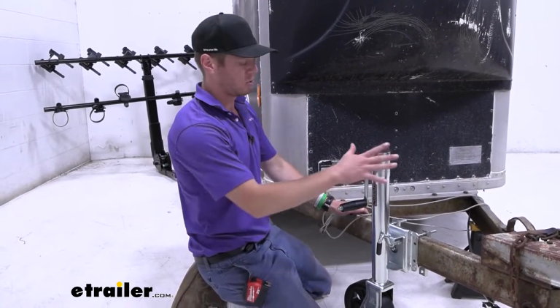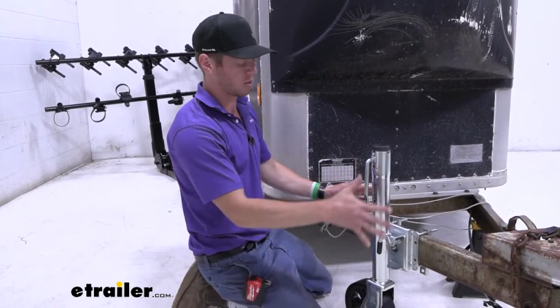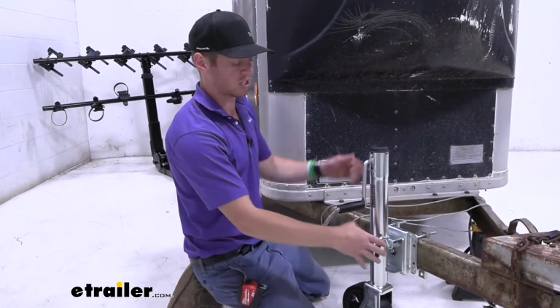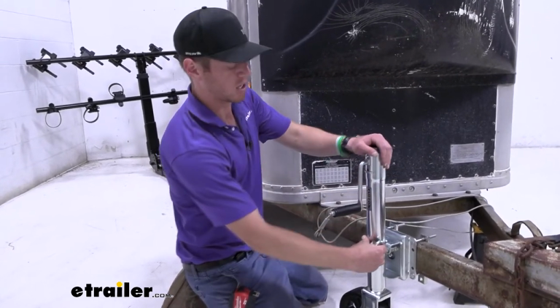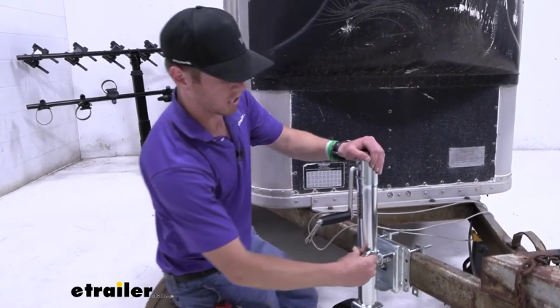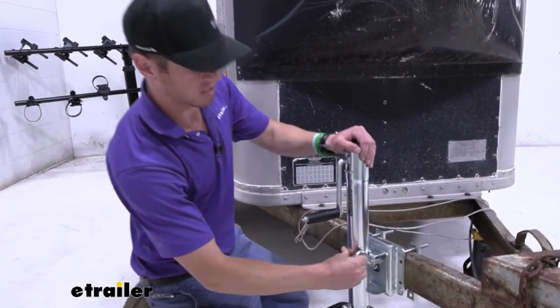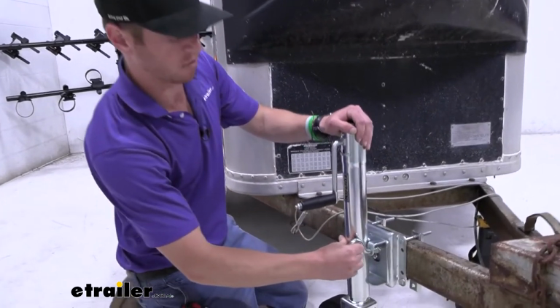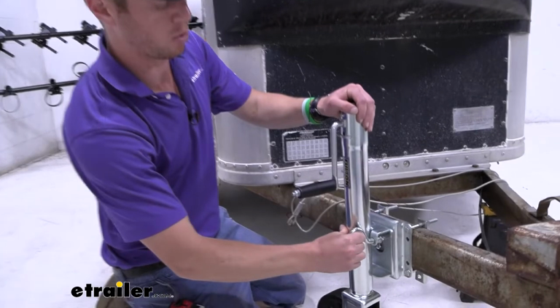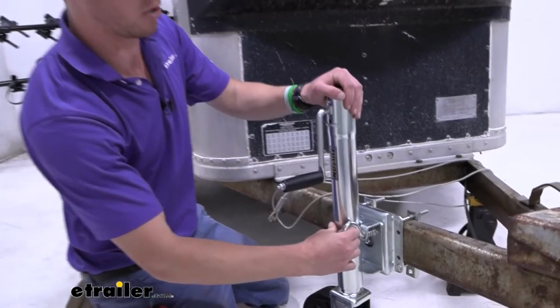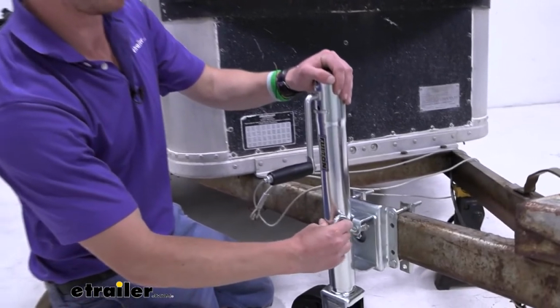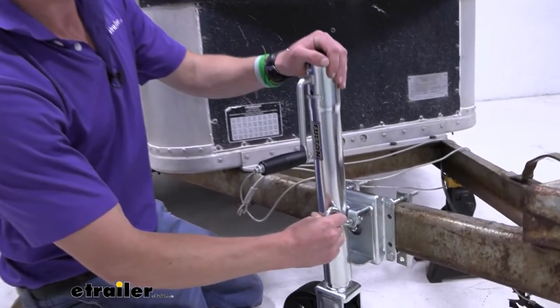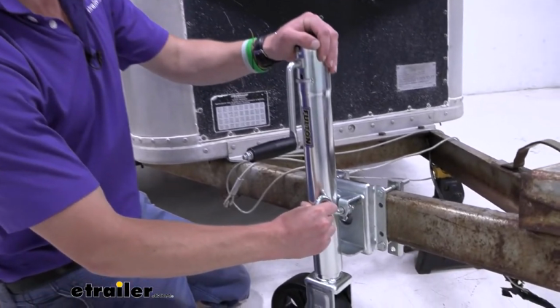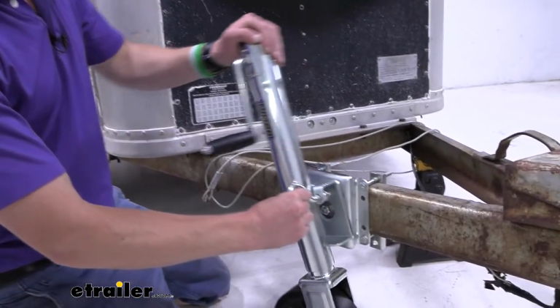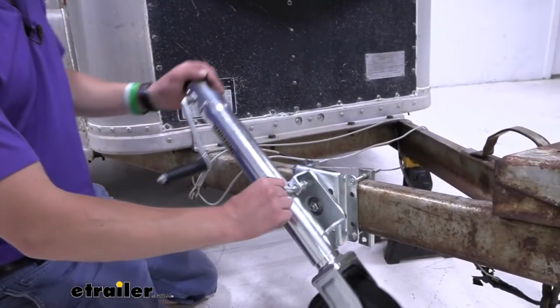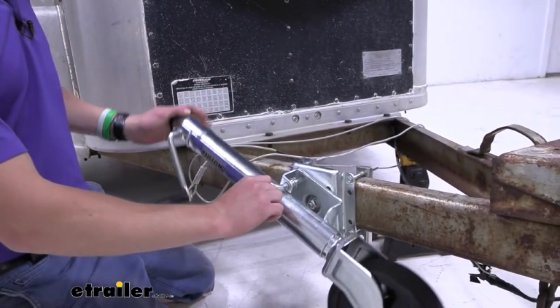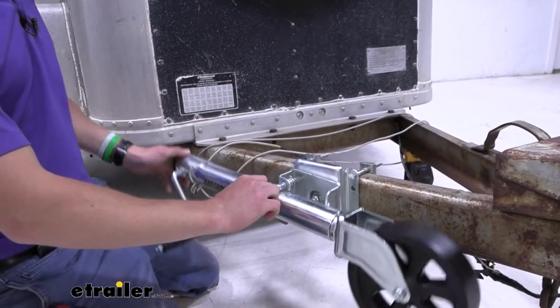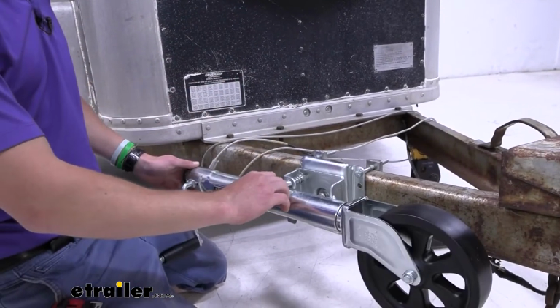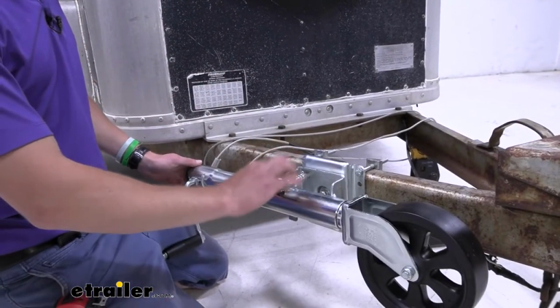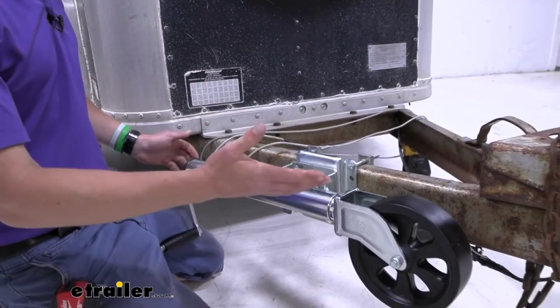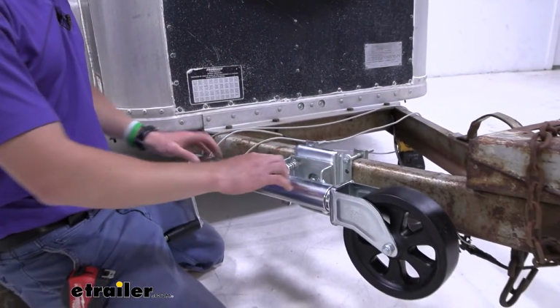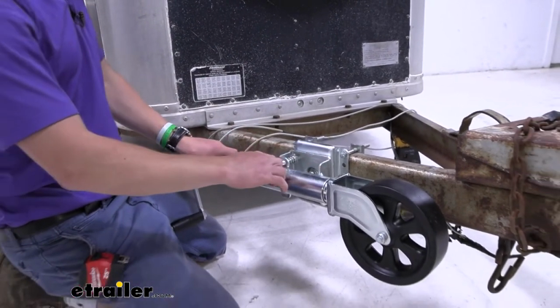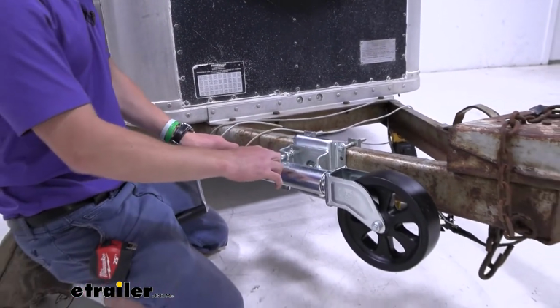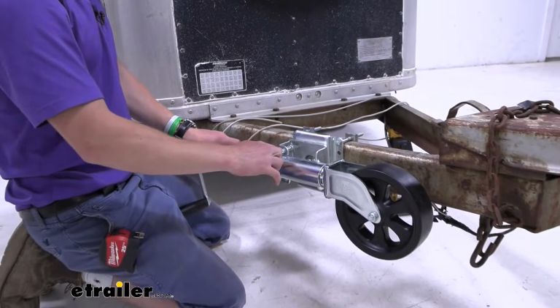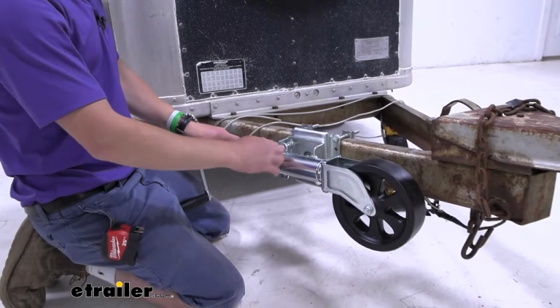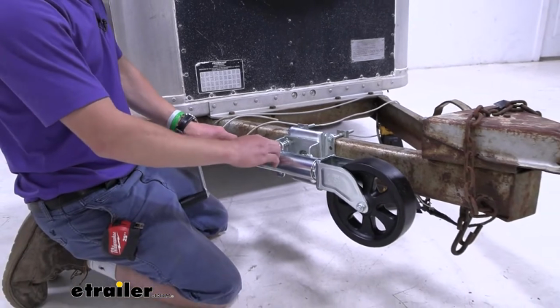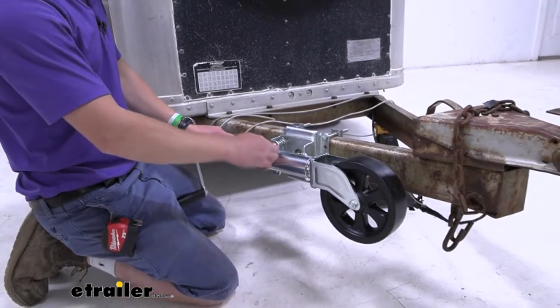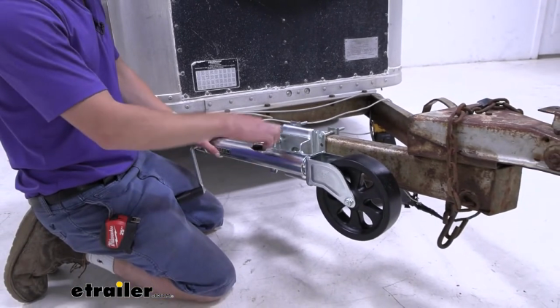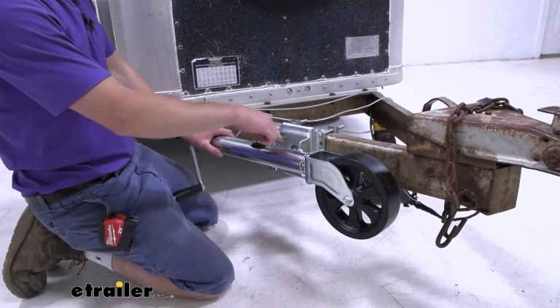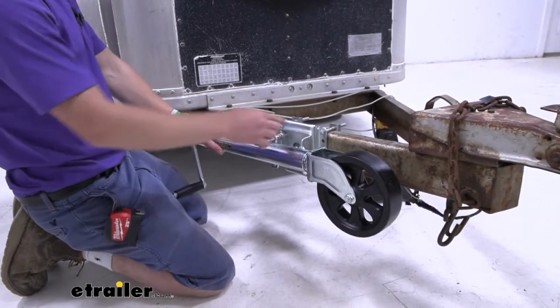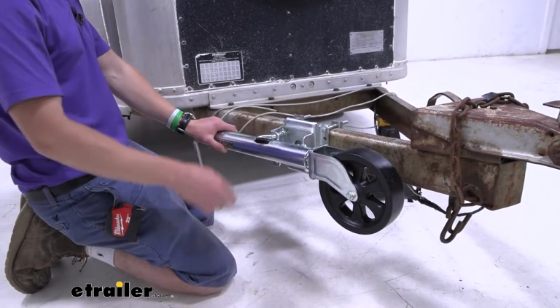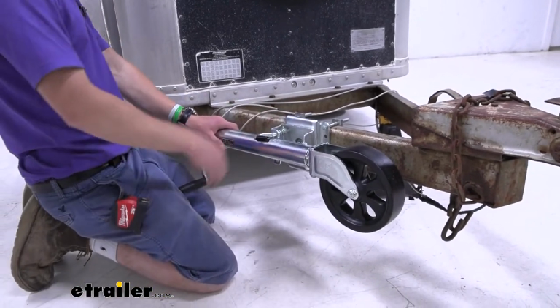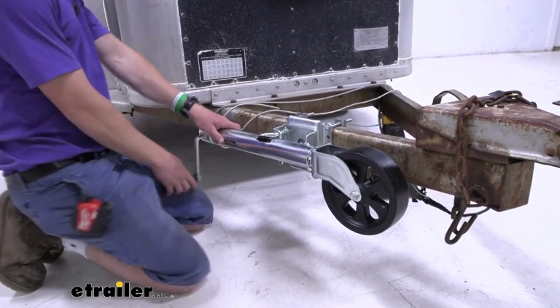It is nice that we have a little pull handle like this — it snaps into place and it's not going to come disconnected or anything, because it is spring loaded.